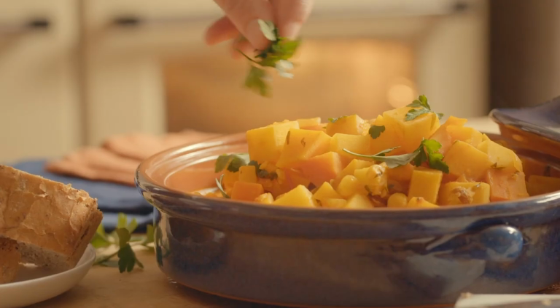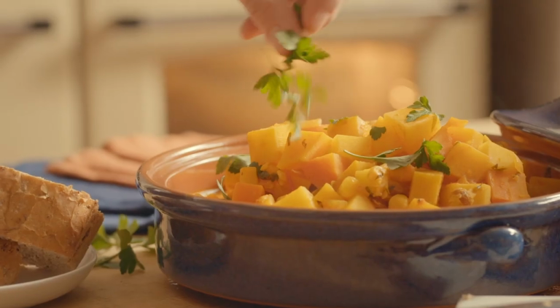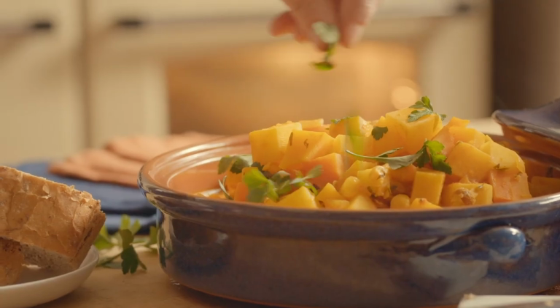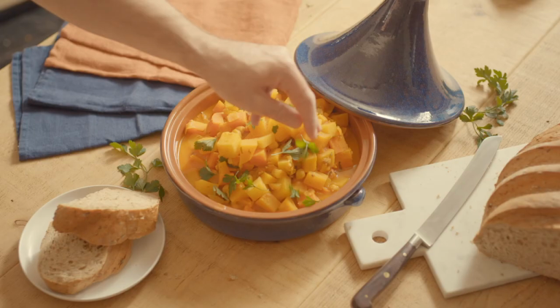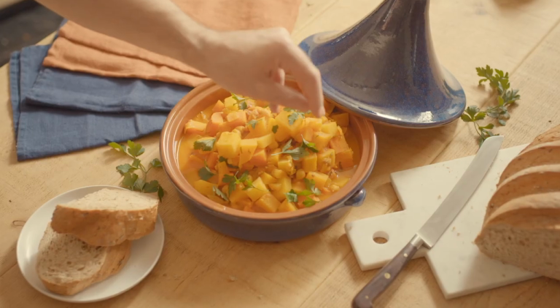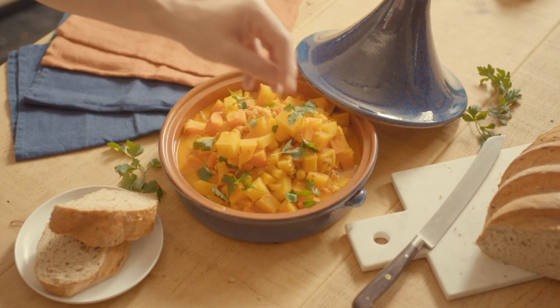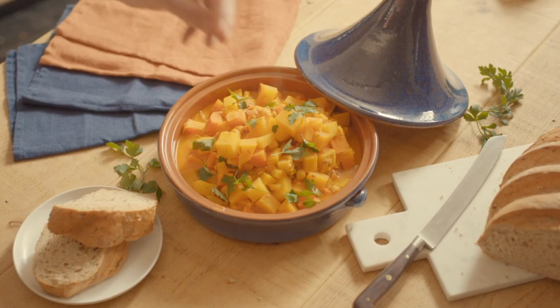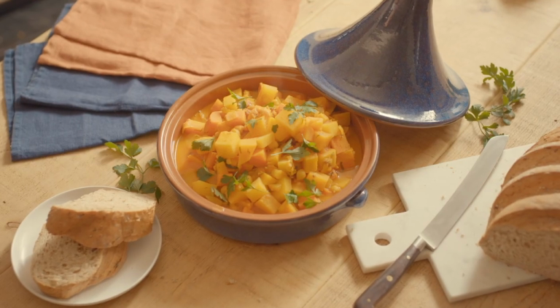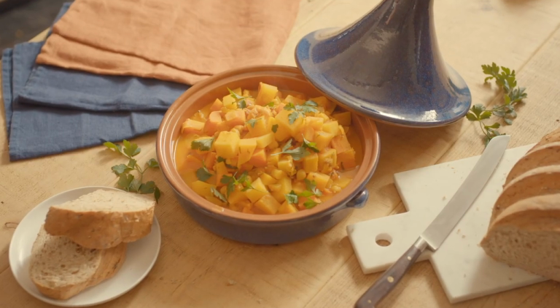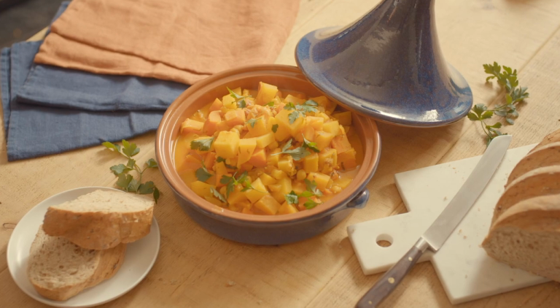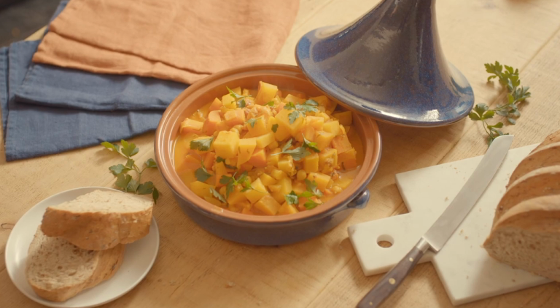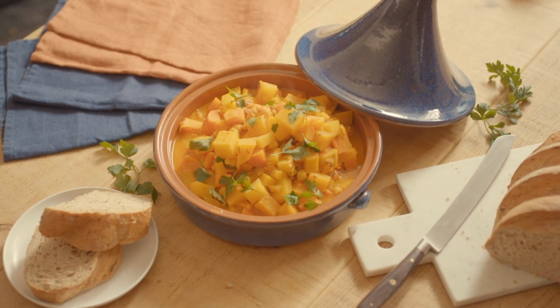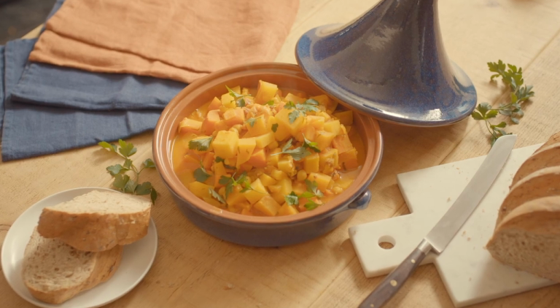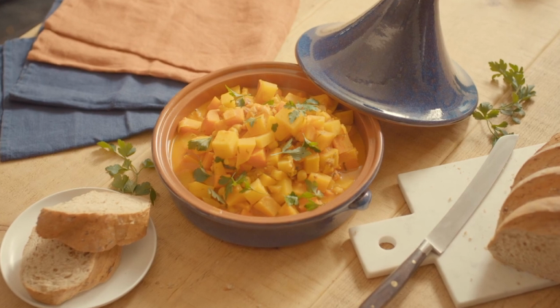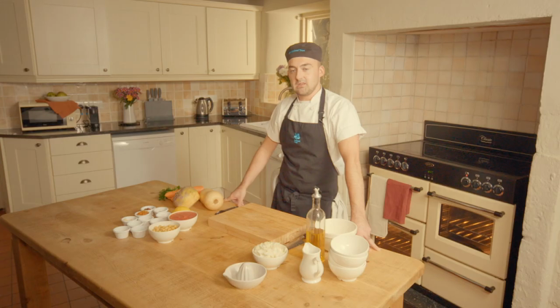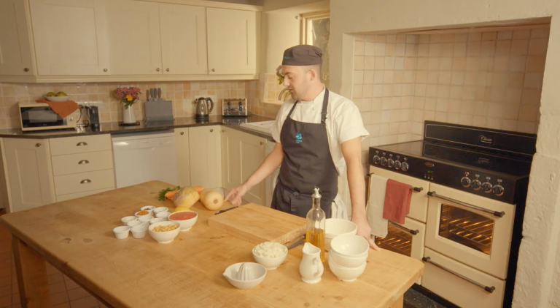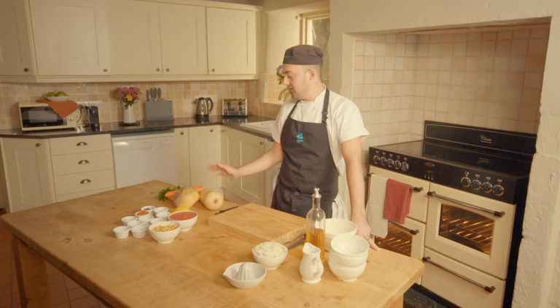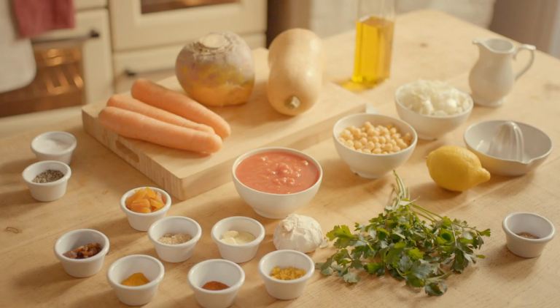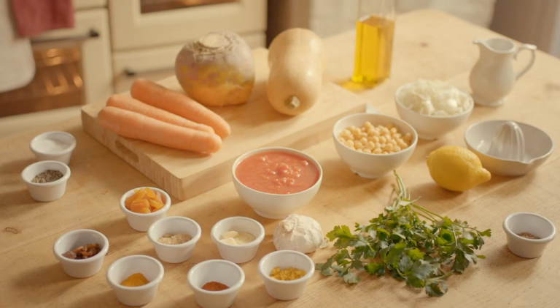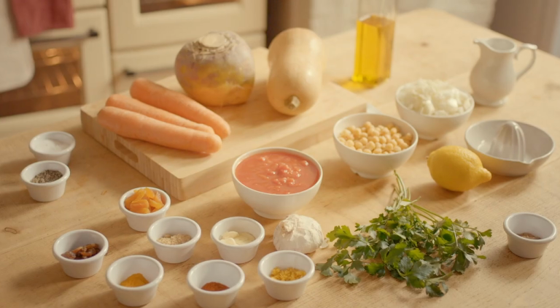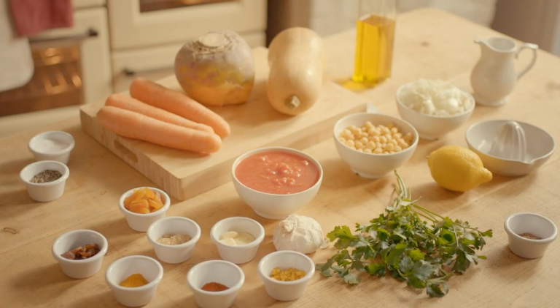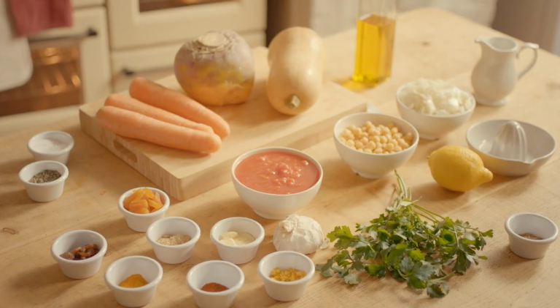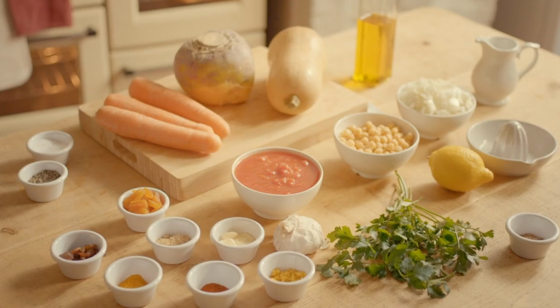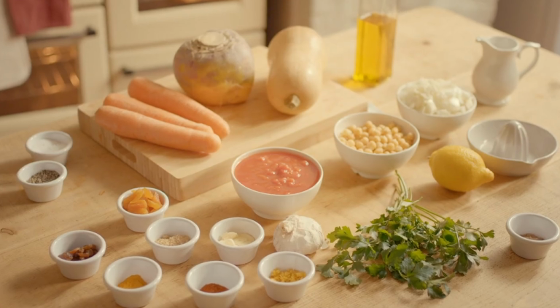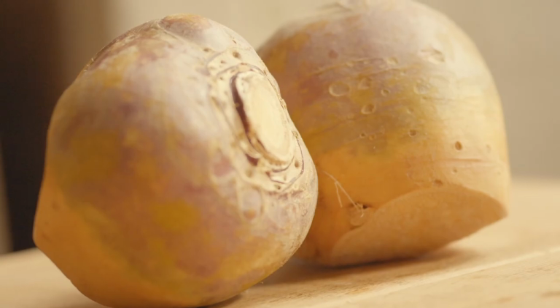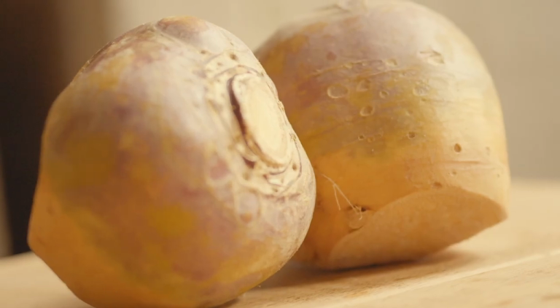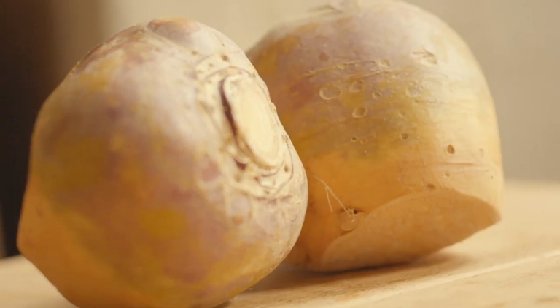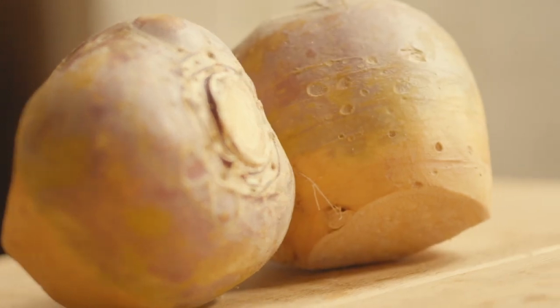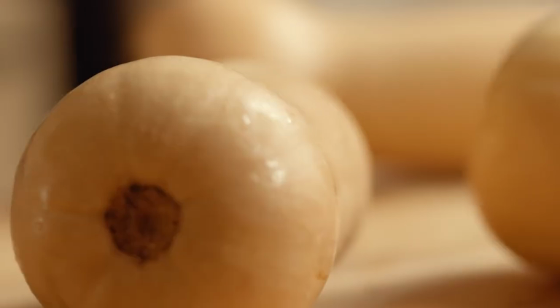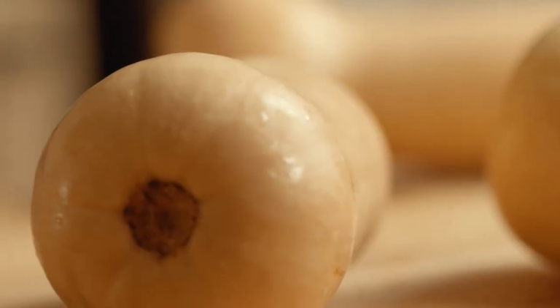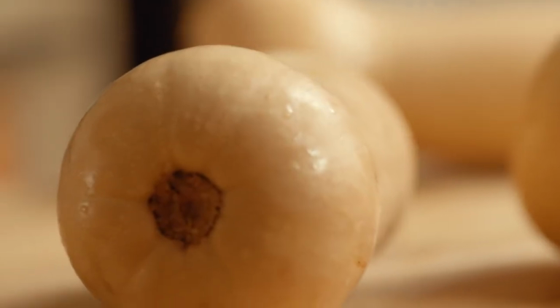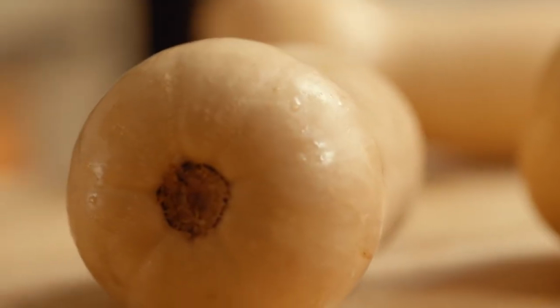Today we're going to be making a vegetable tagine. So here in the kitchen we've got a great mix of seasonal autumn vegetables, which we're going to transform into that amazing tasting tagine.